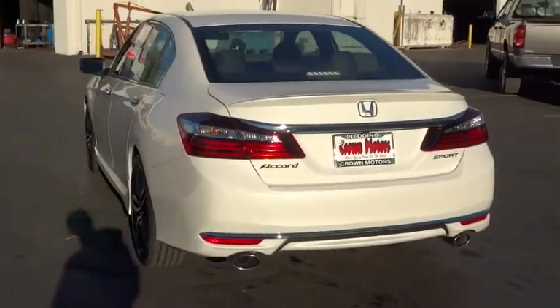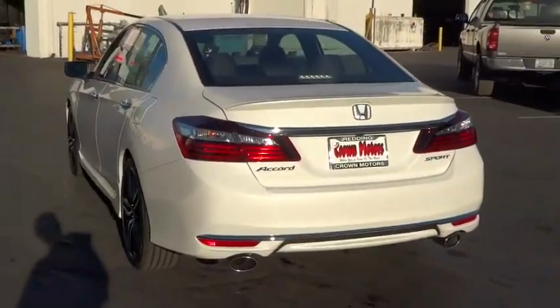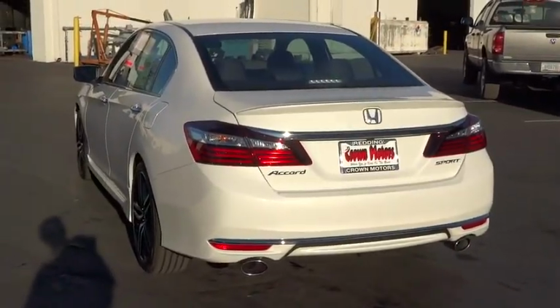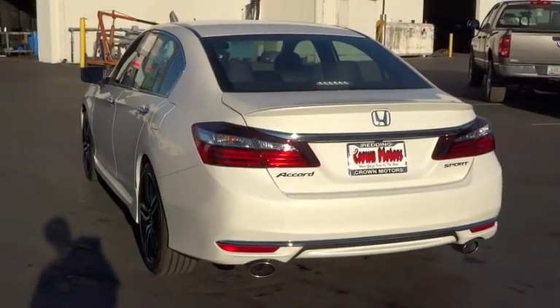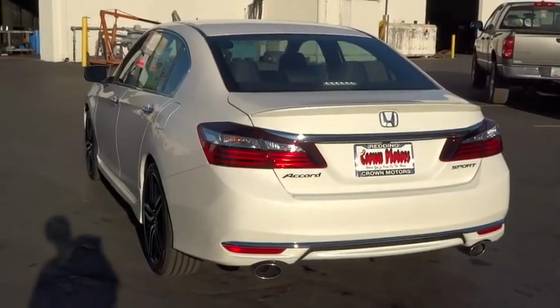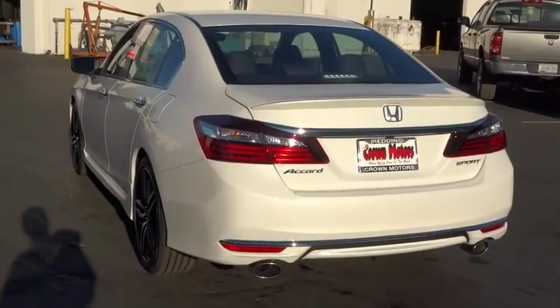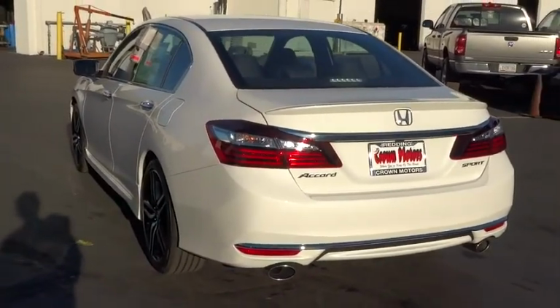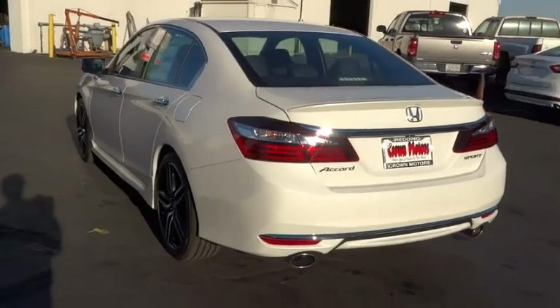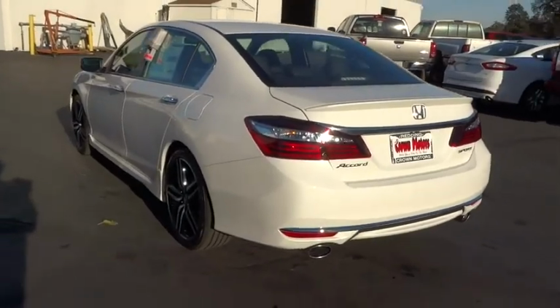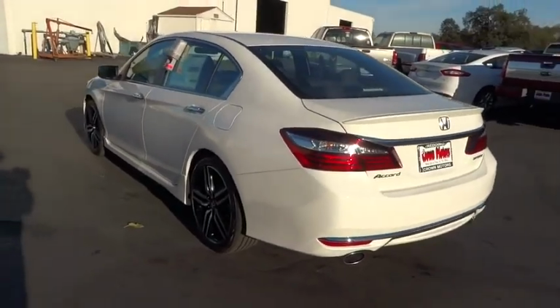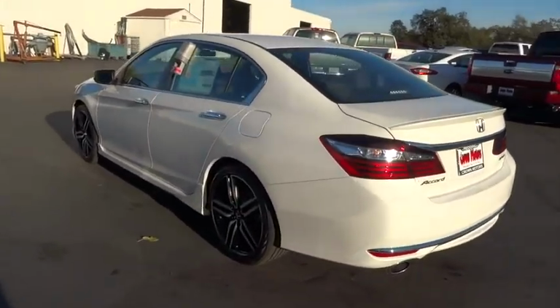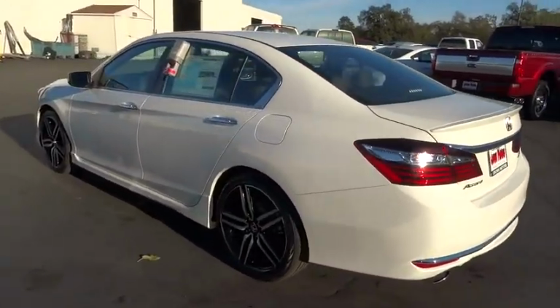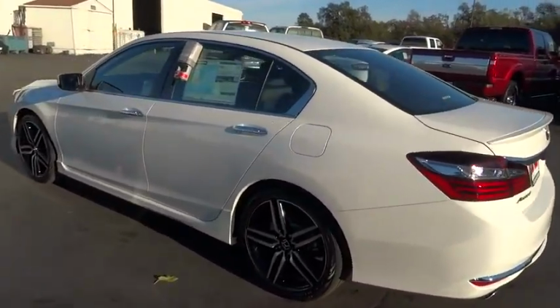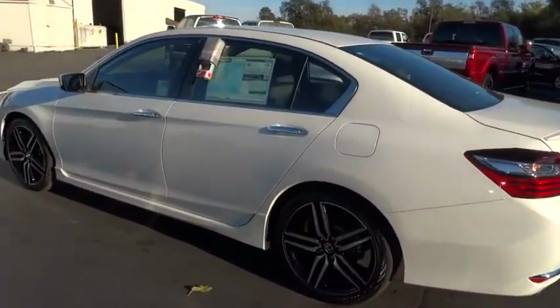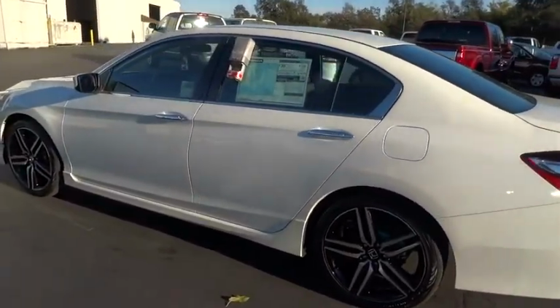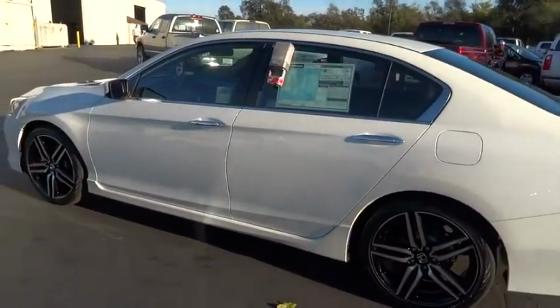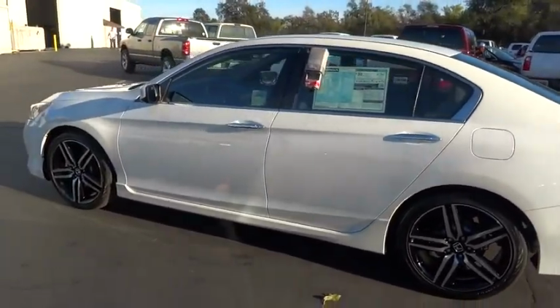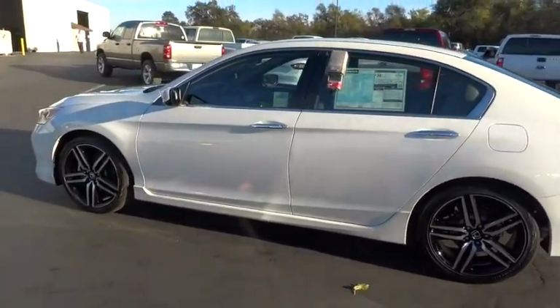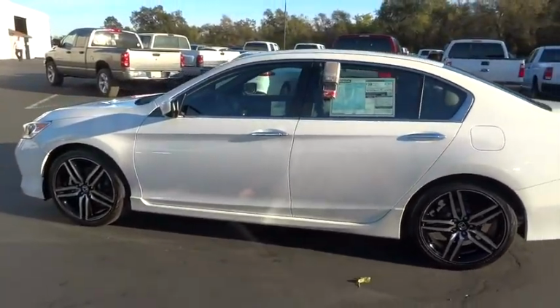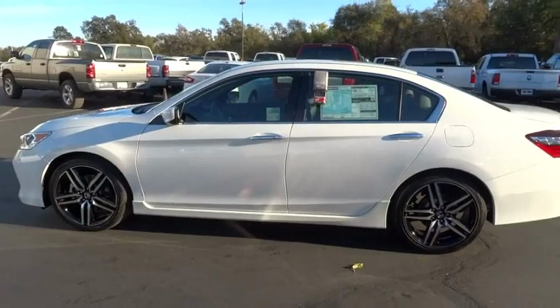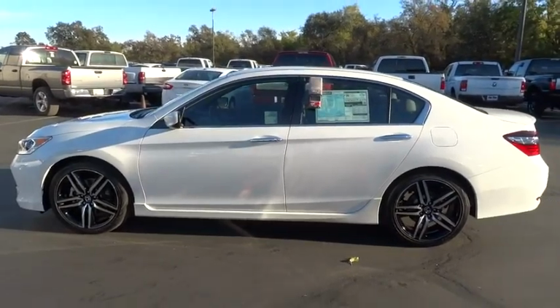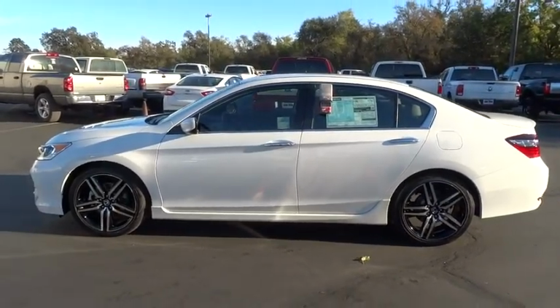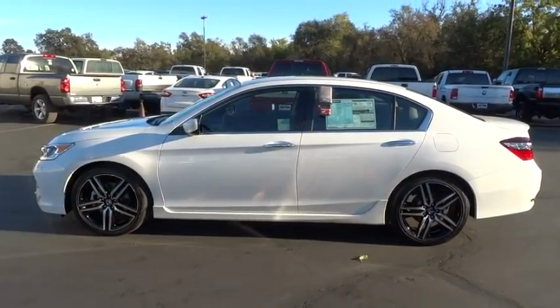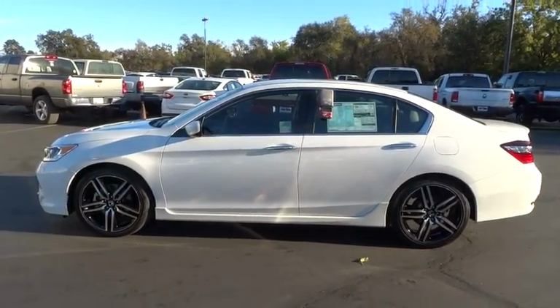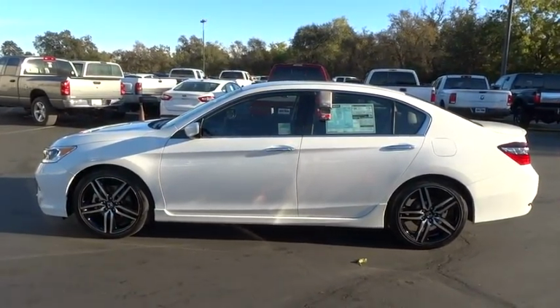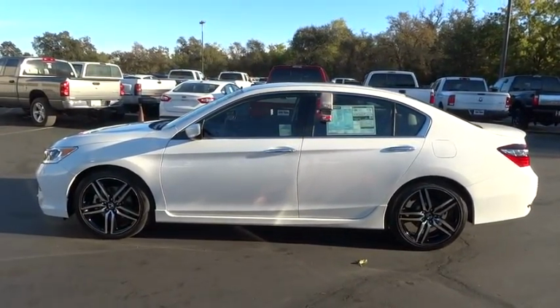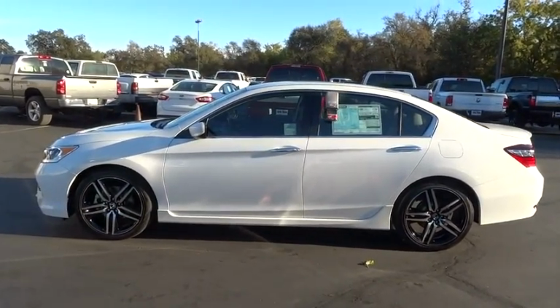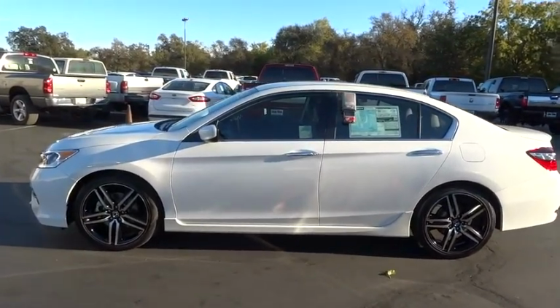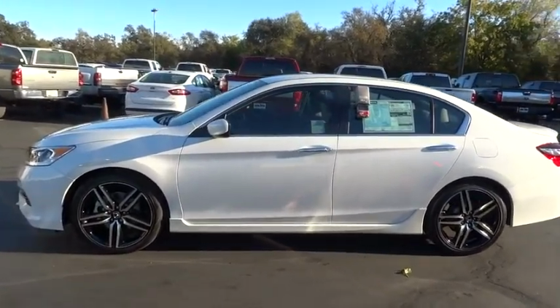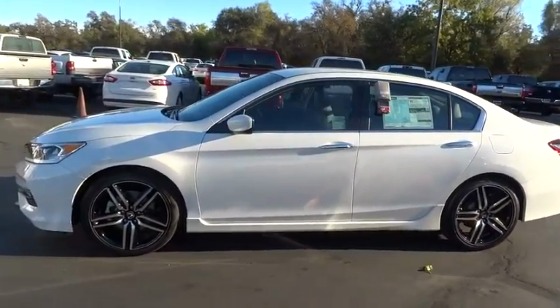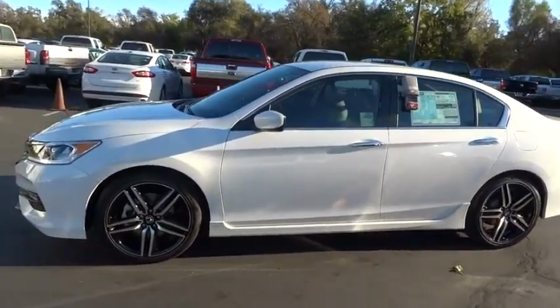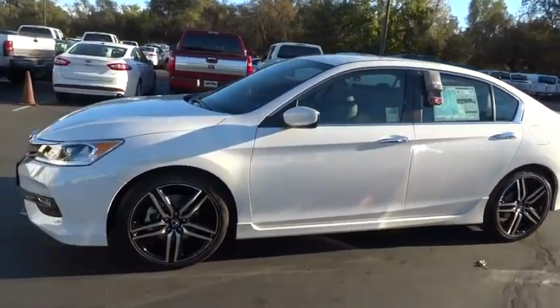Floor mats, side airbag, trip computer, trip odometer, clock, fog lights, power brakes, MP3 player, side airbag, power windows, child safety locks, power door locks.